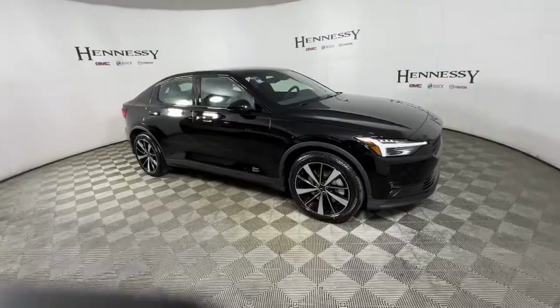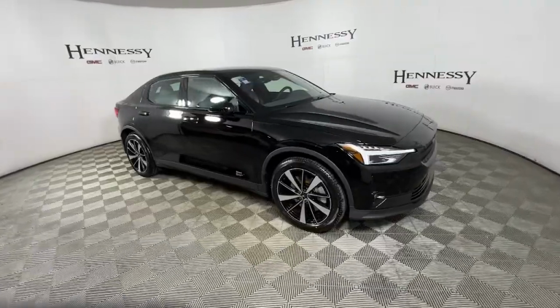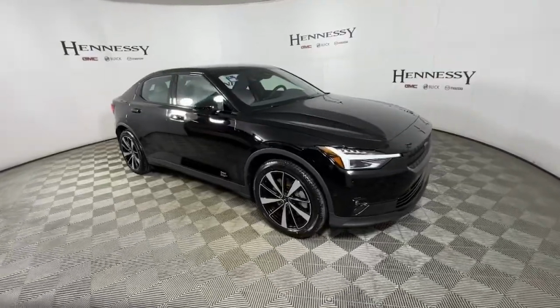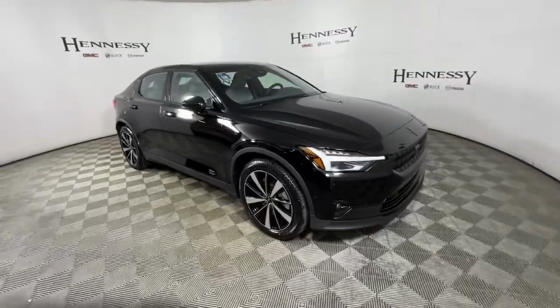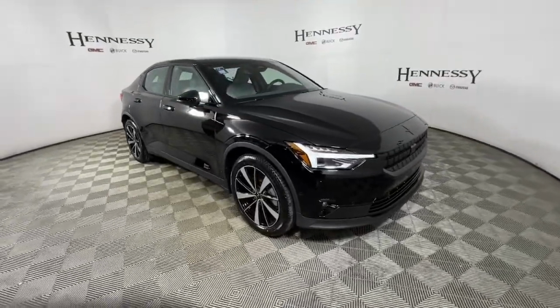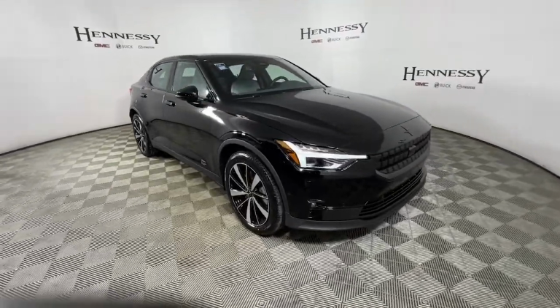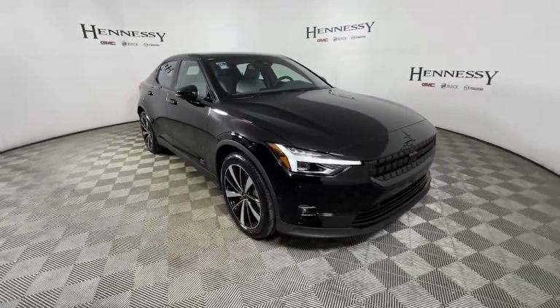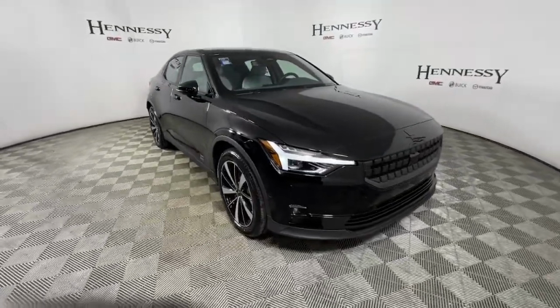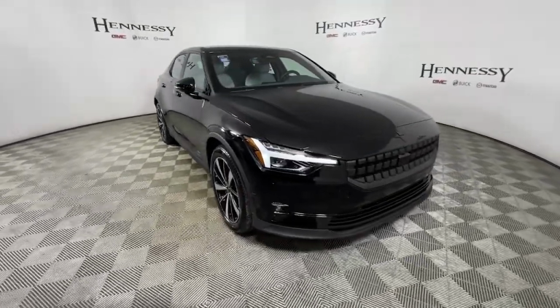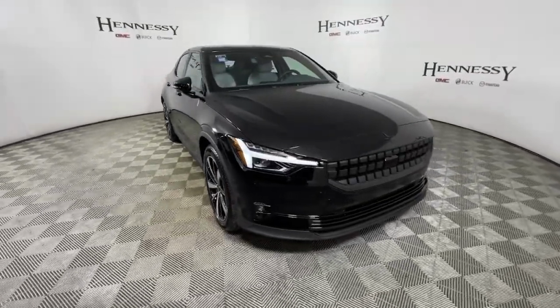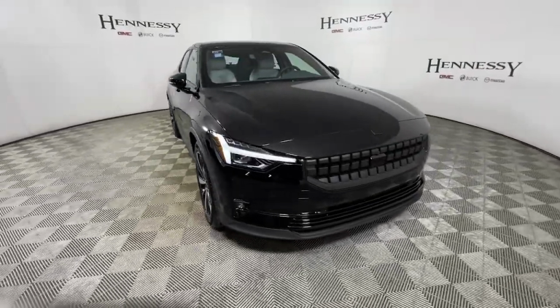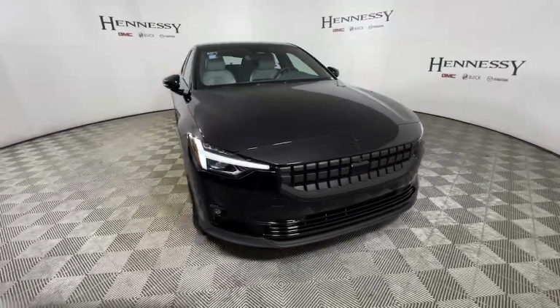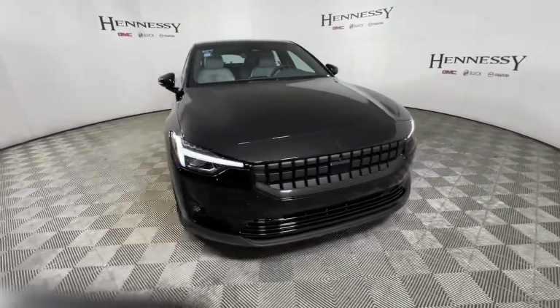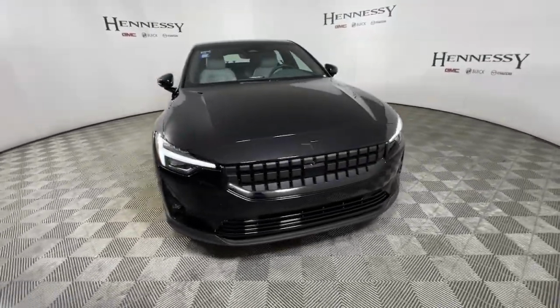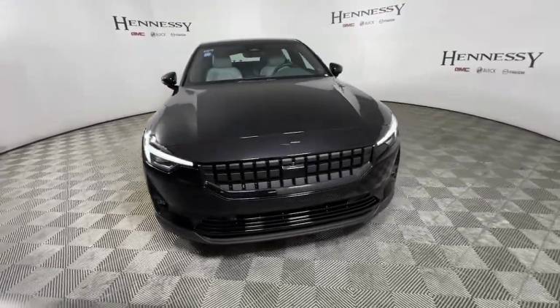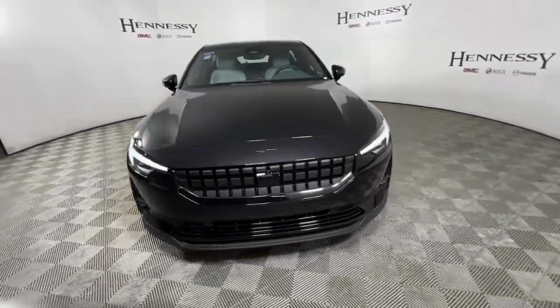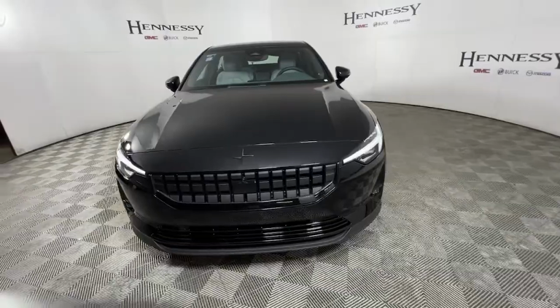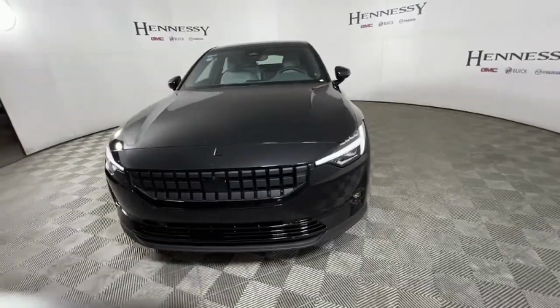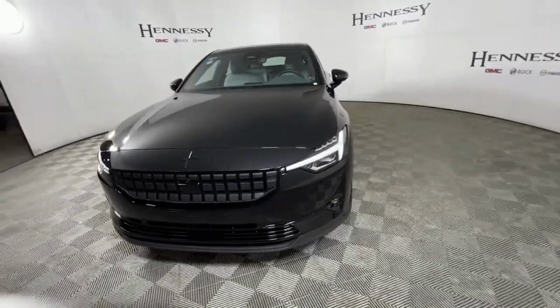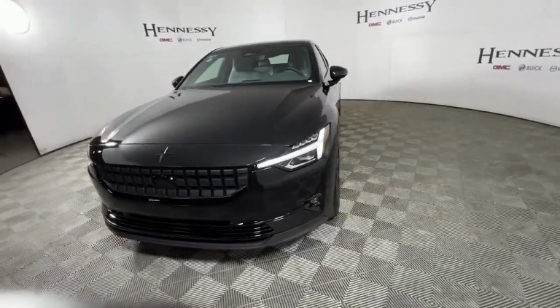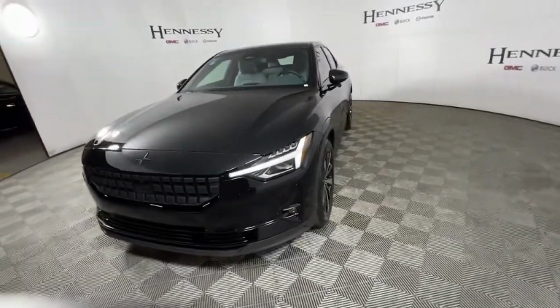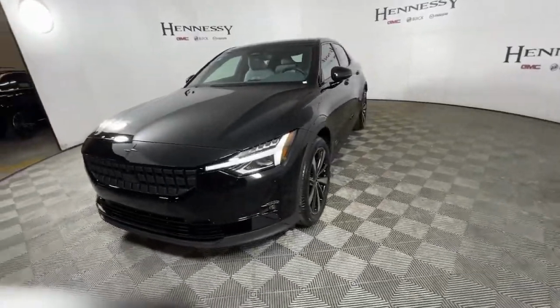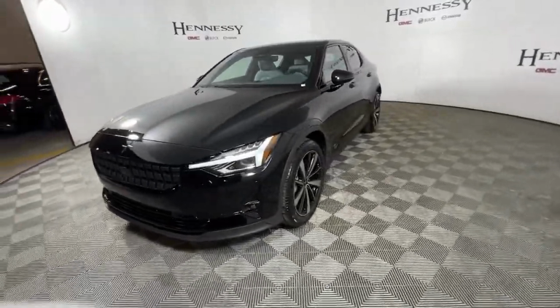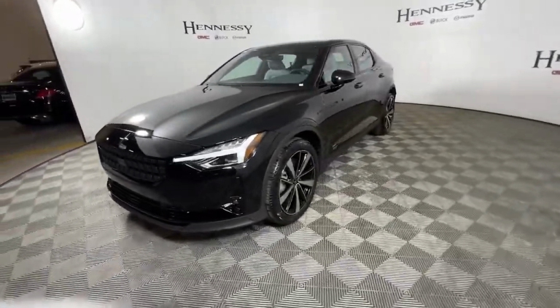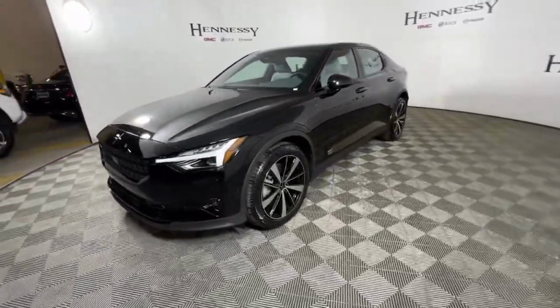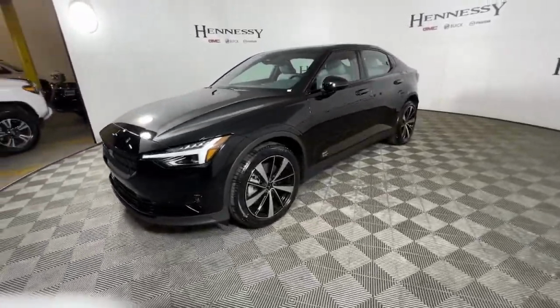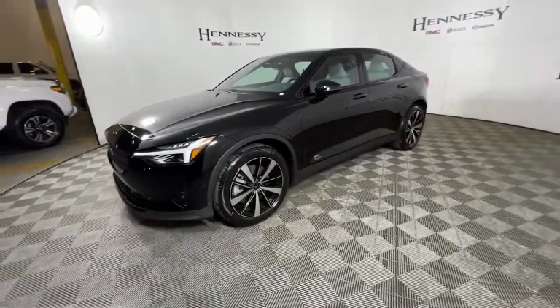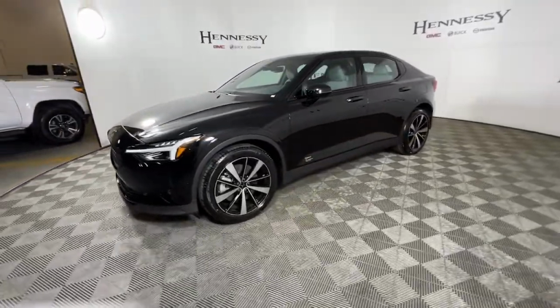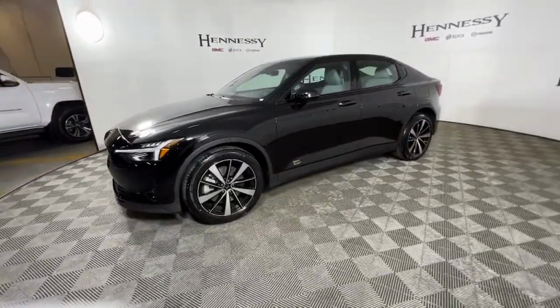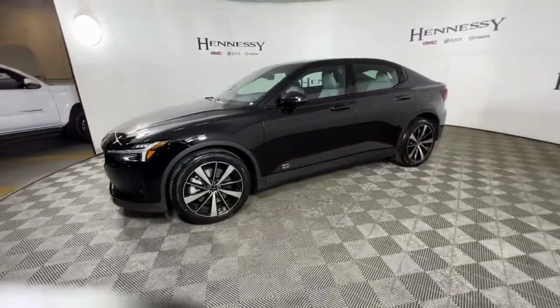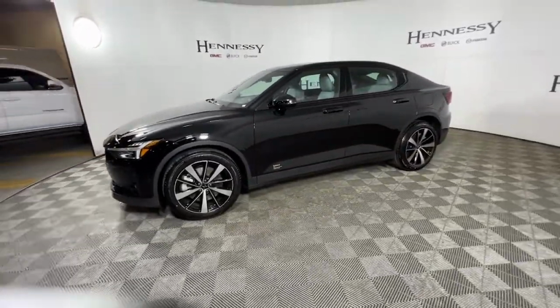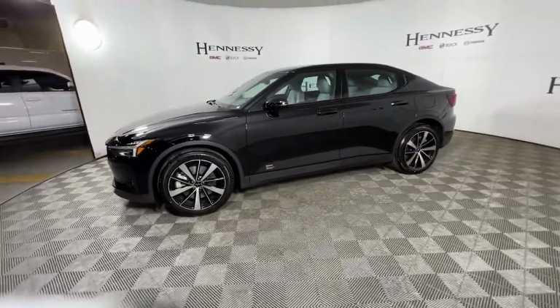Here is a wonderful 2022 Polestar 2. With less than 5,000 miles on the odometer, this vehicle provides excellent value.